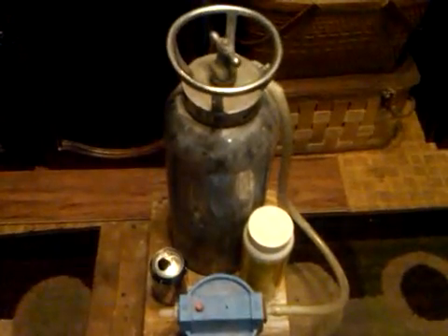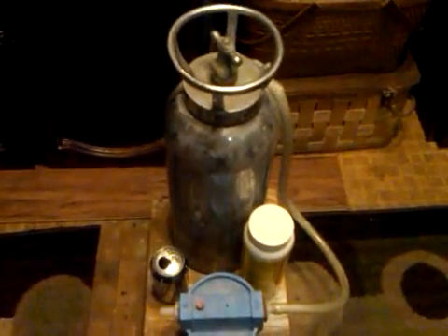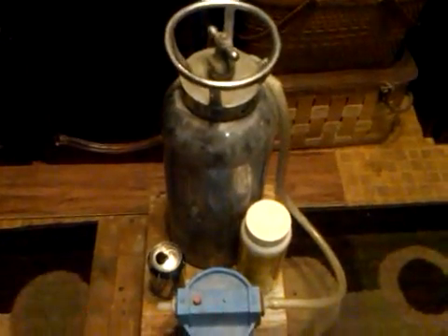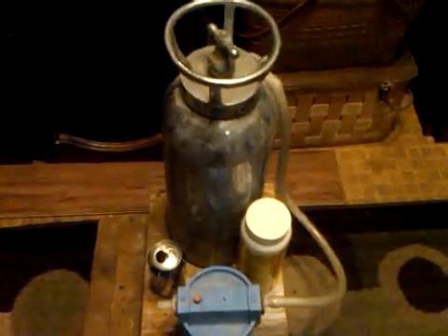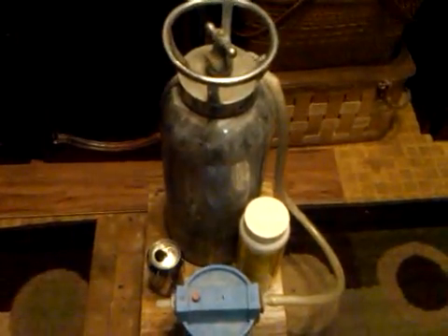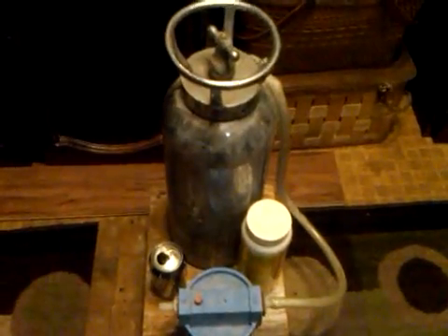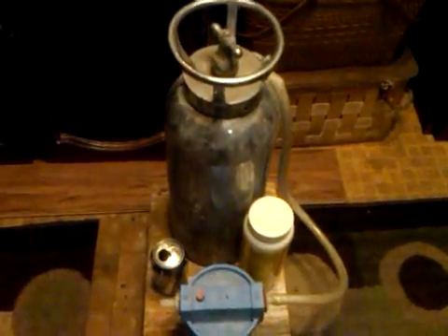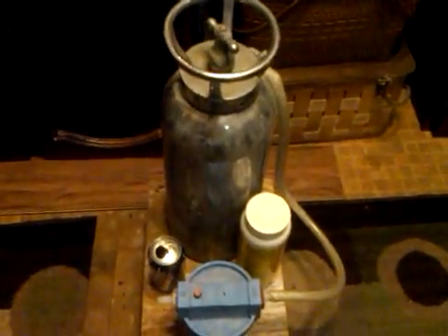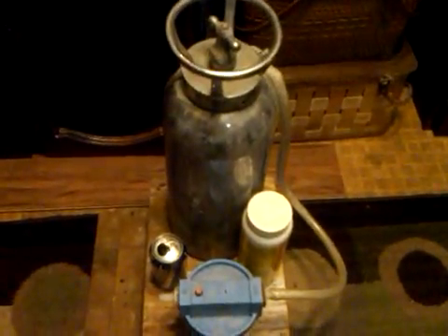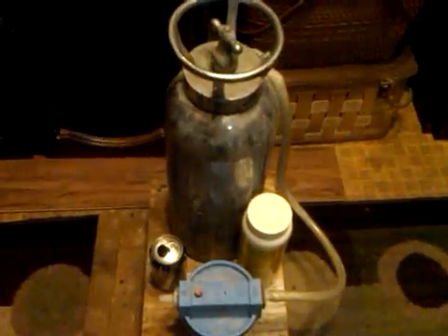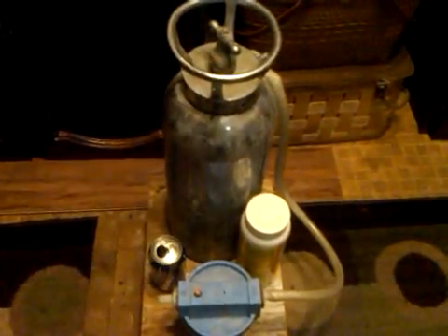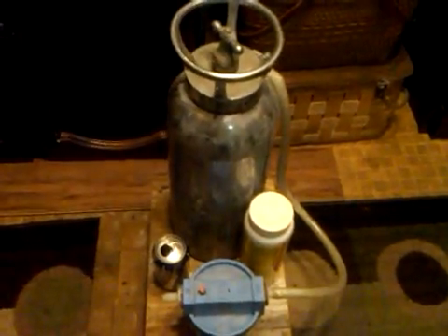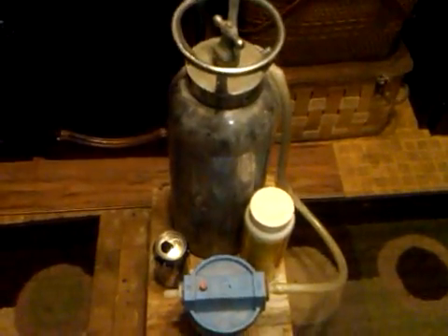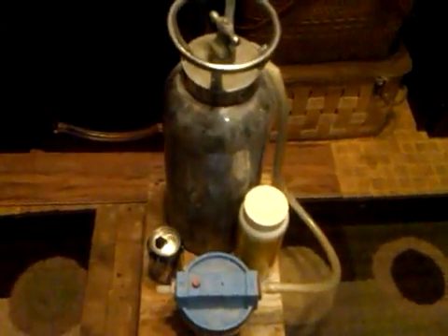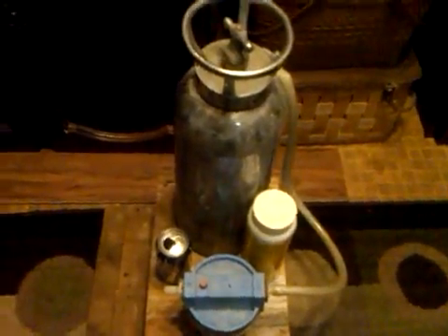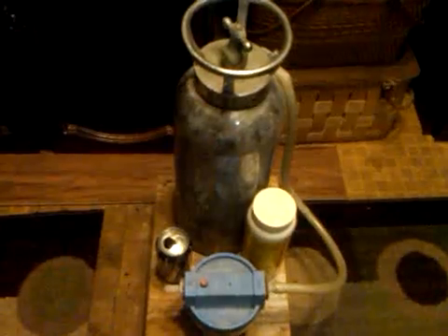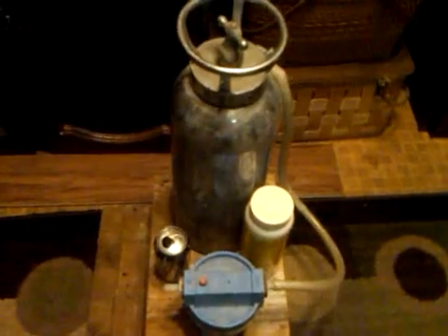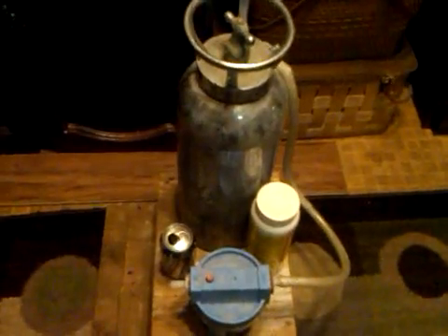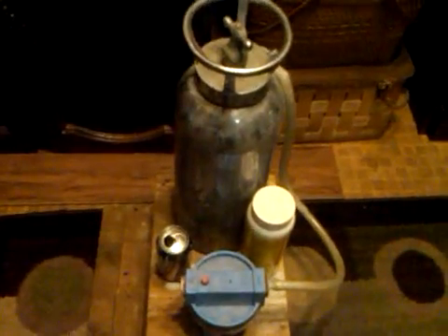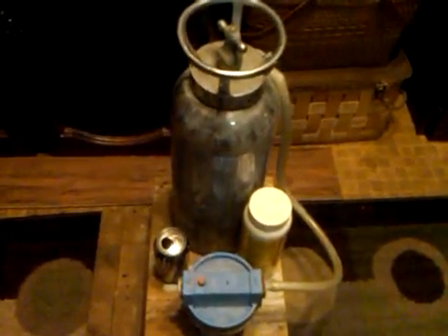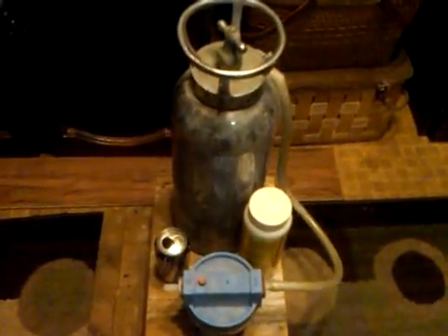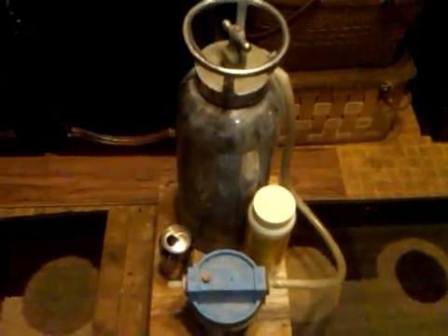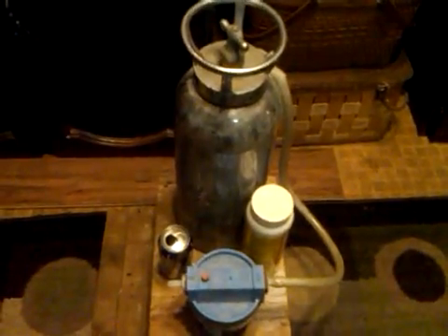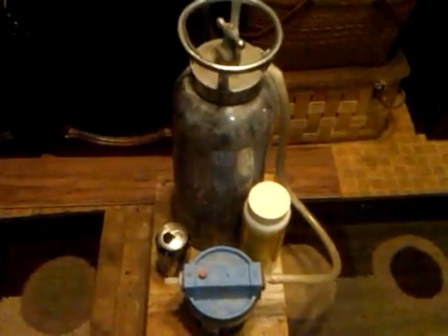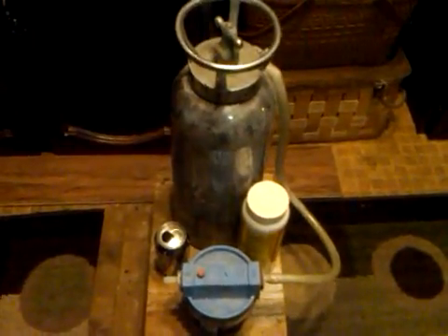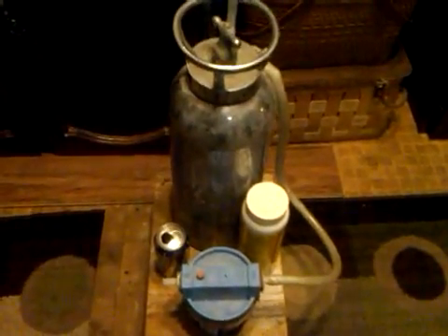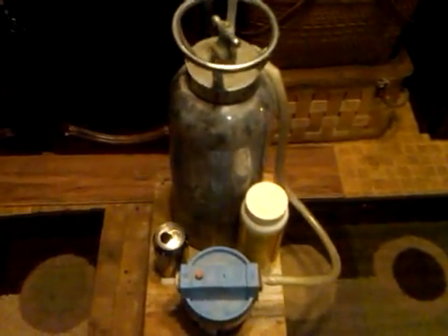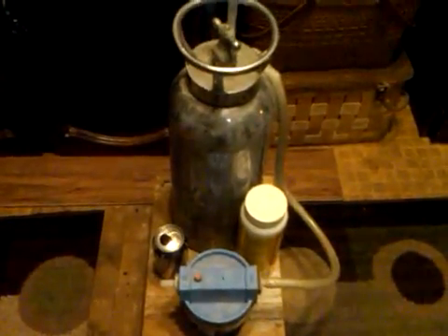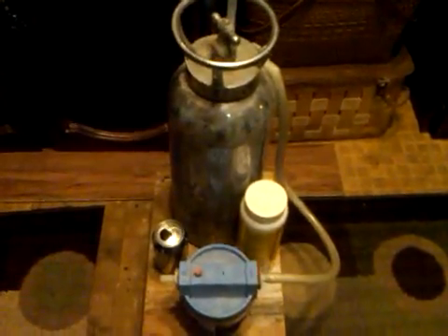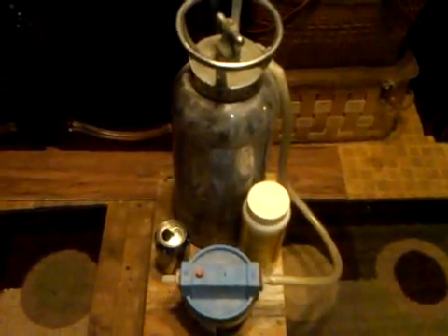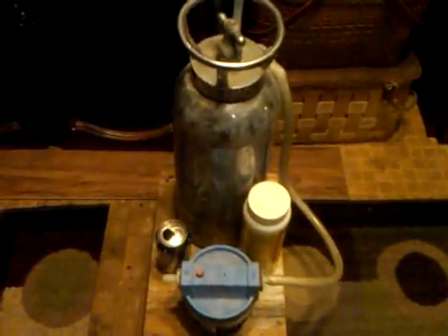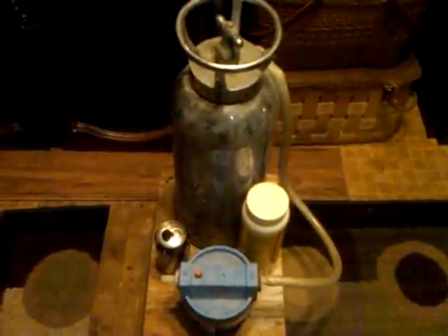Hey Chase, sorry it took so long to make this video for you. I've been tied up with some other things. This is the chemical-based H2 generator, hydrogen generator, I constructed.